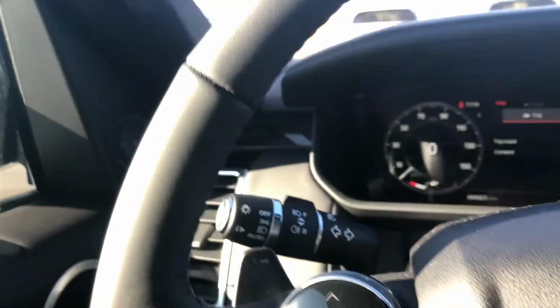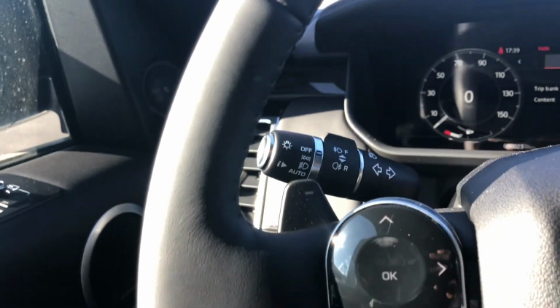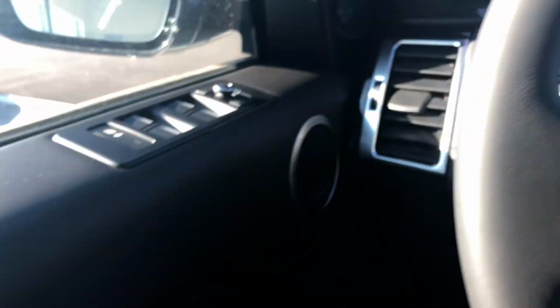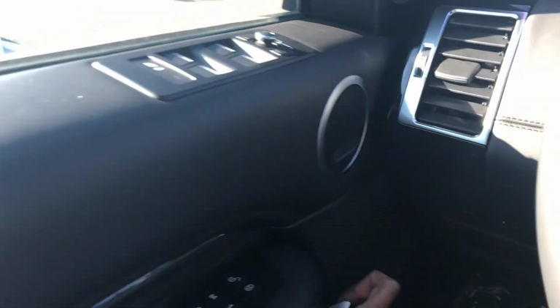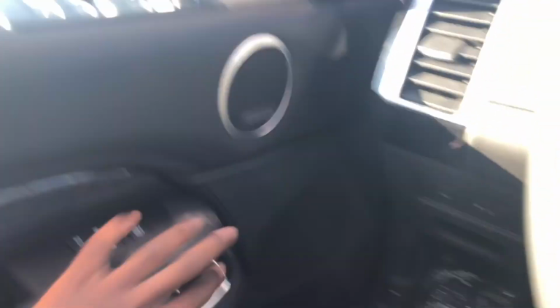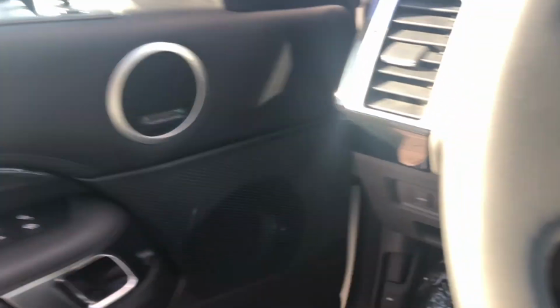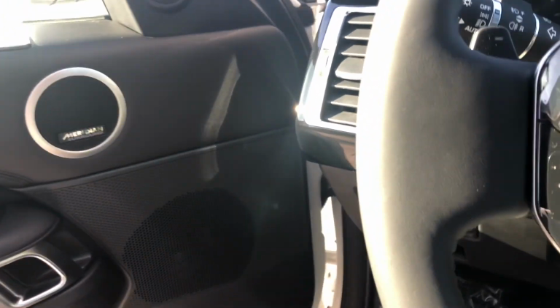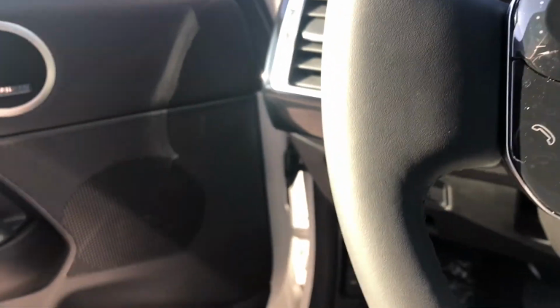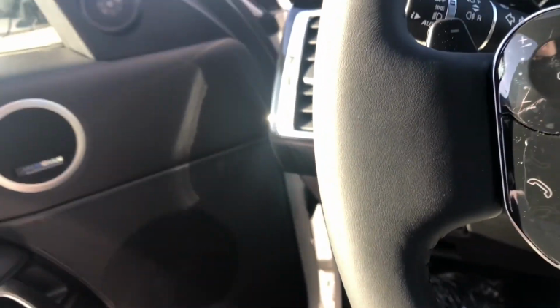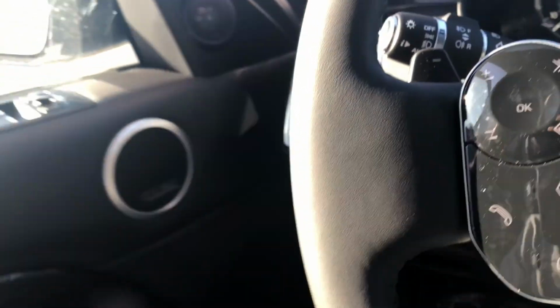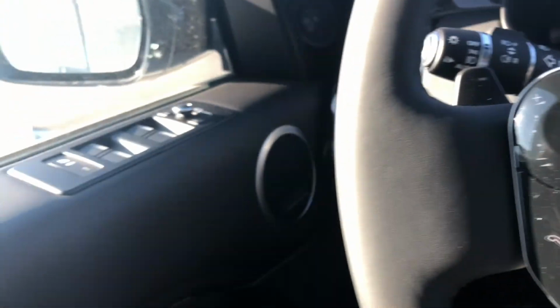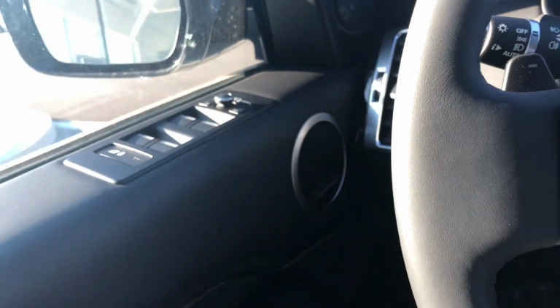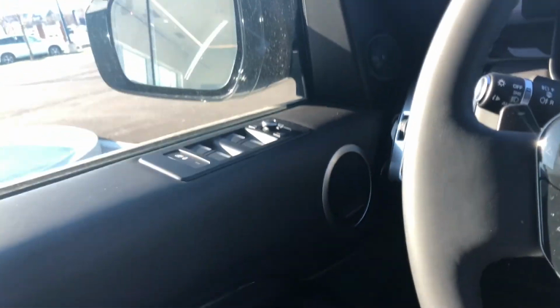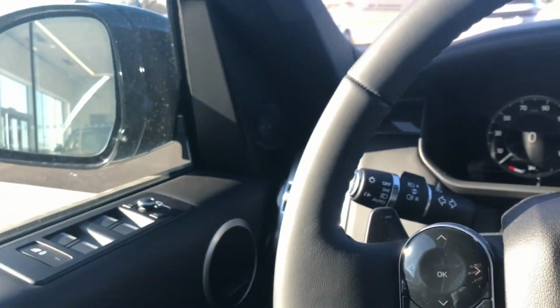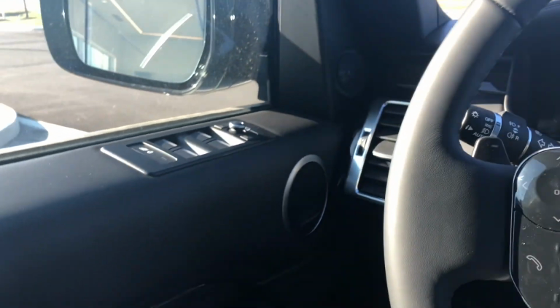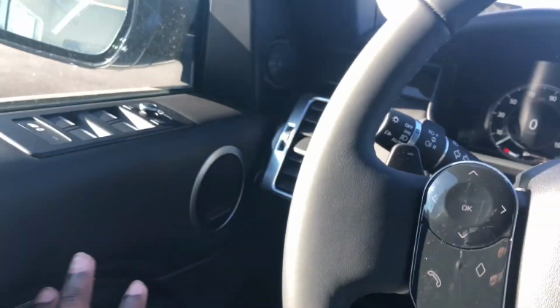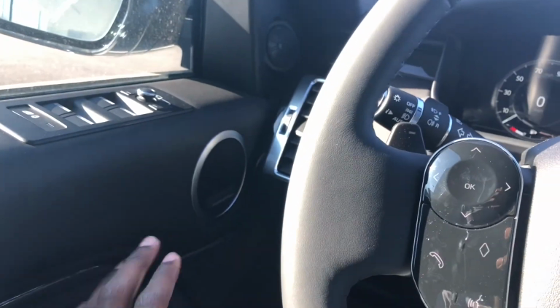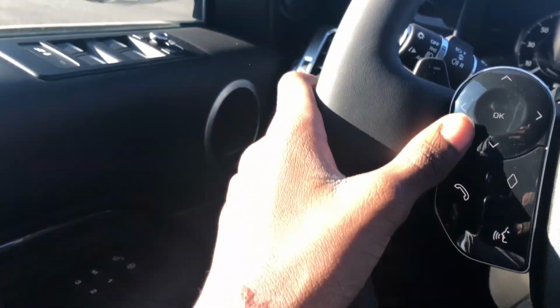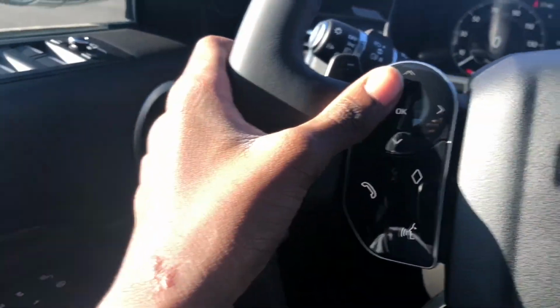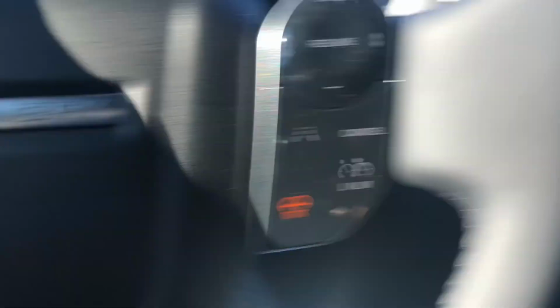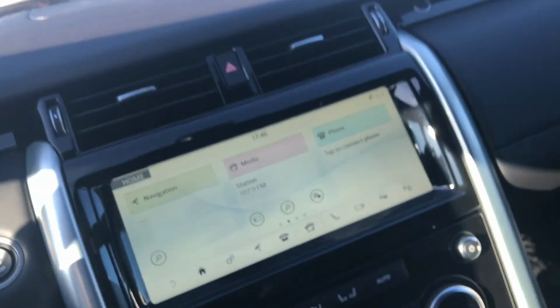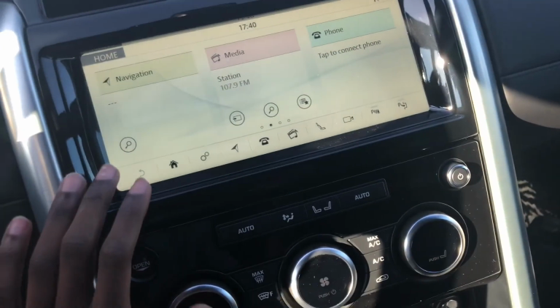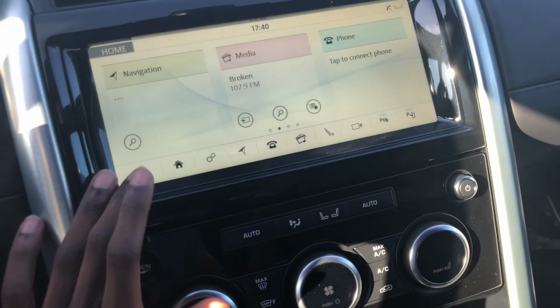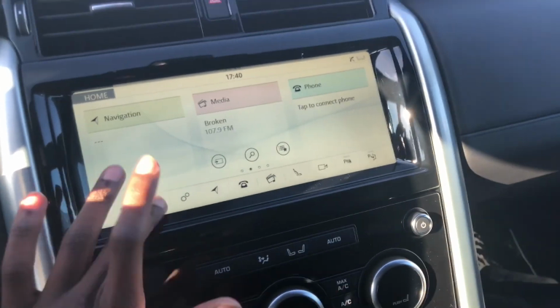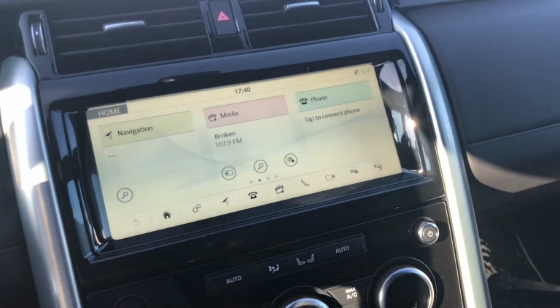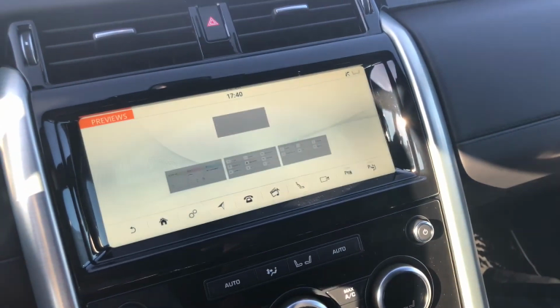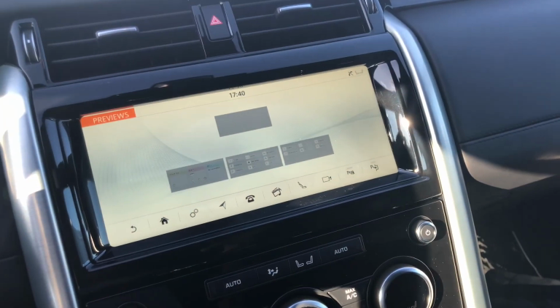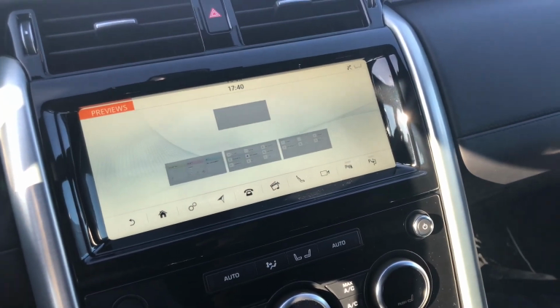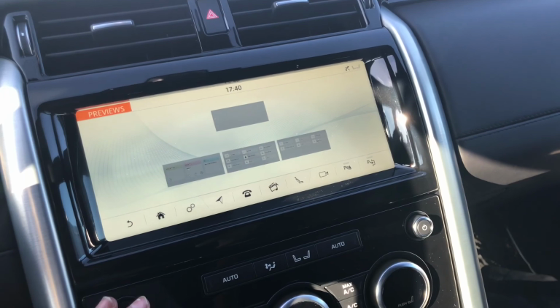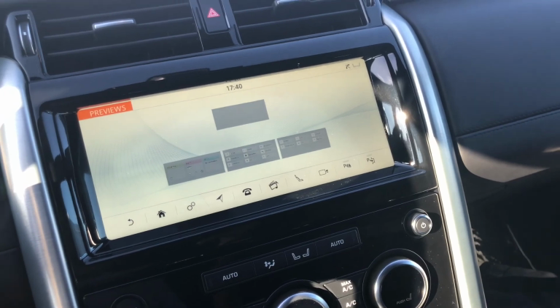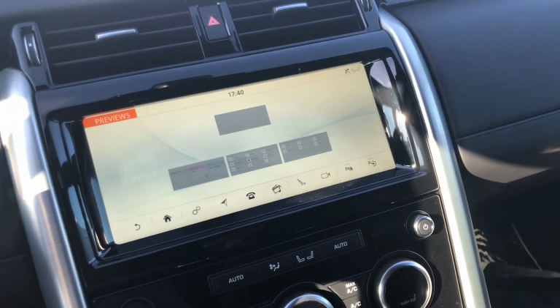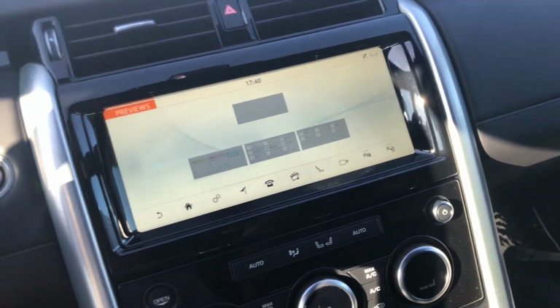Opening the door and closing it — it's a nice solid thump; you can hear the luxury. Here you have your standard Land Rover Jaguar infotainment system.